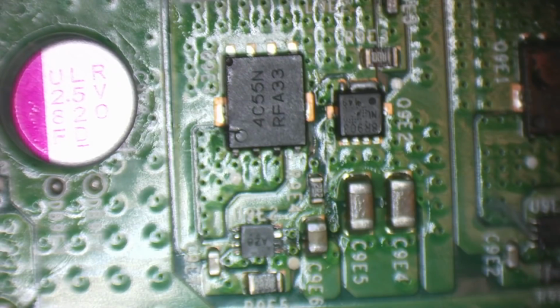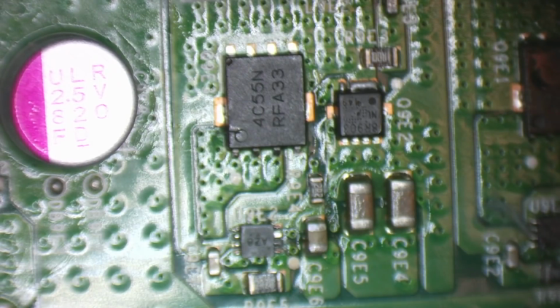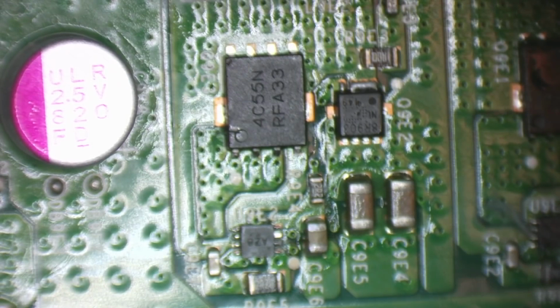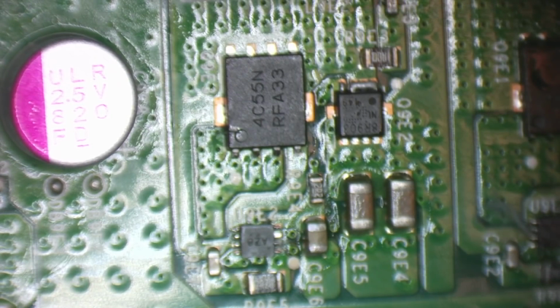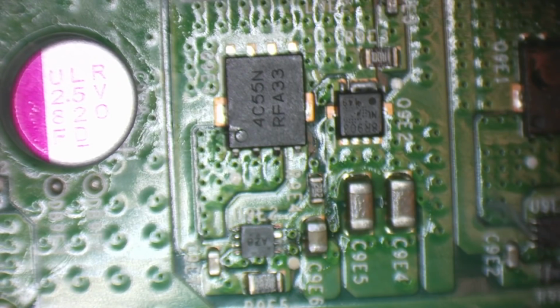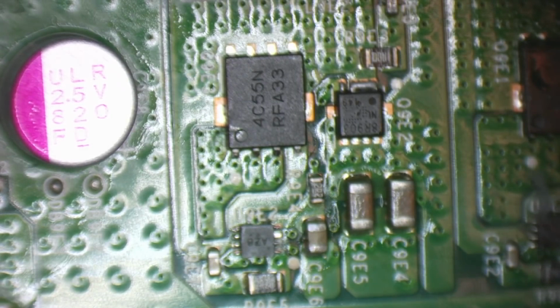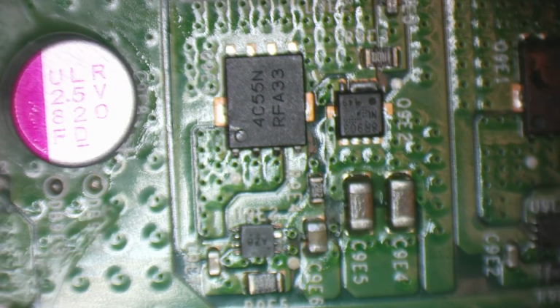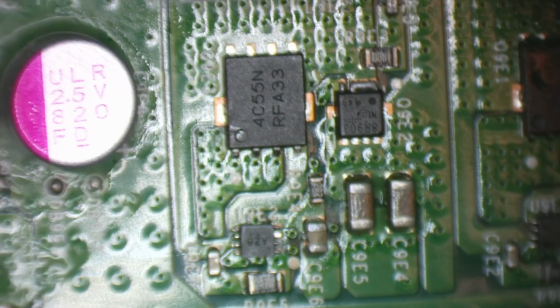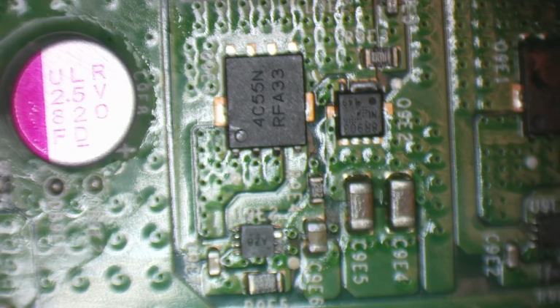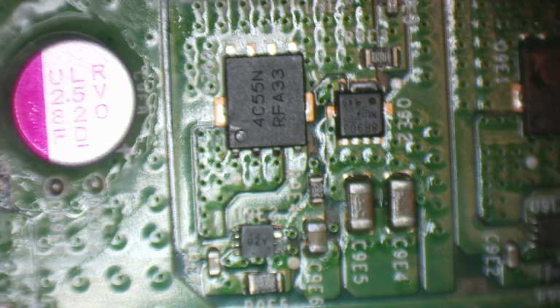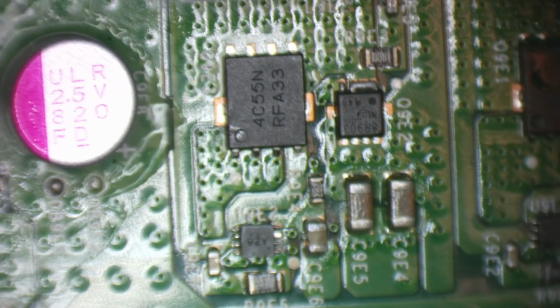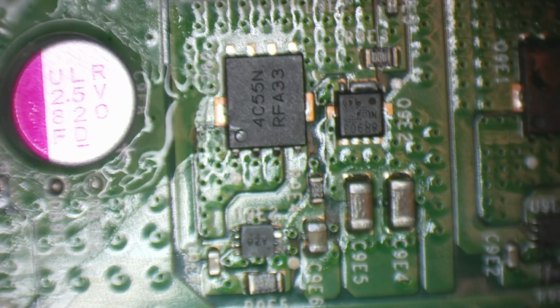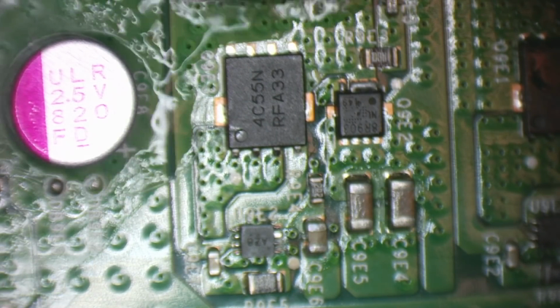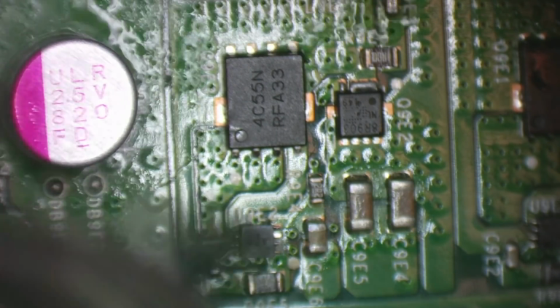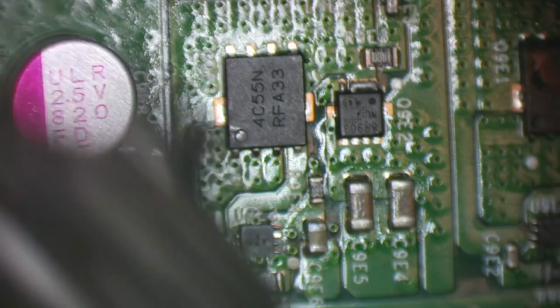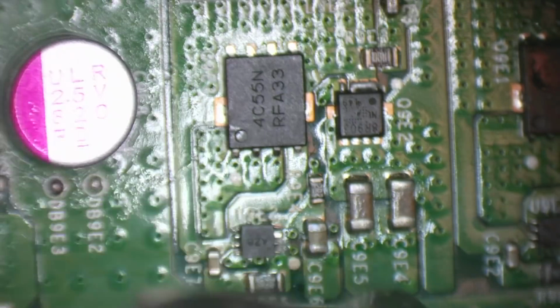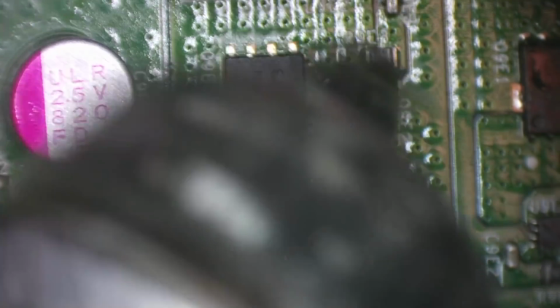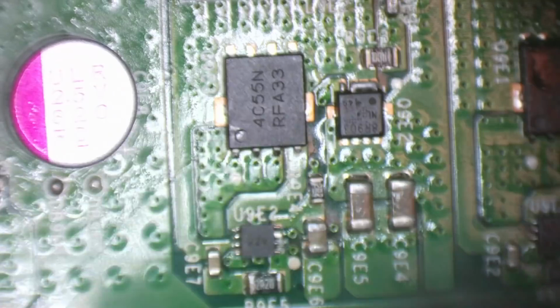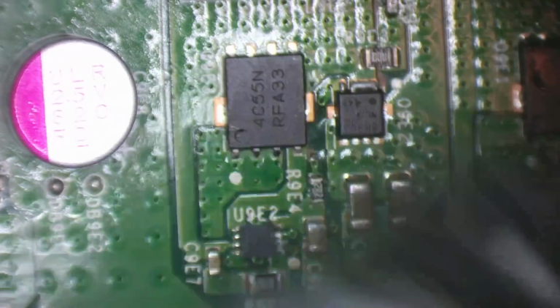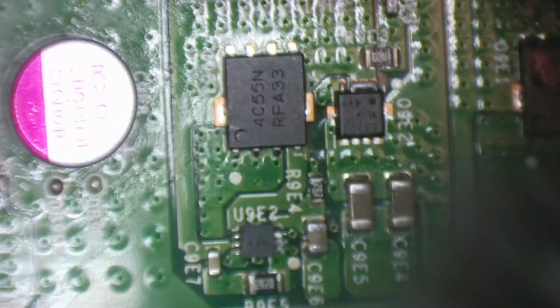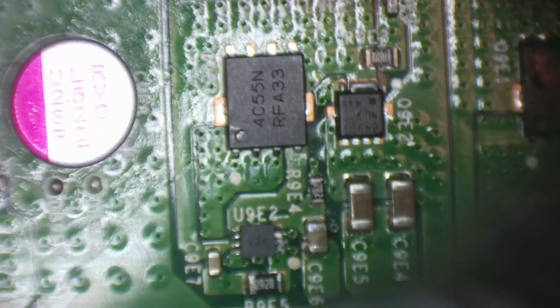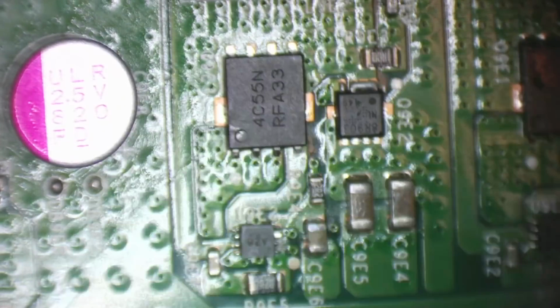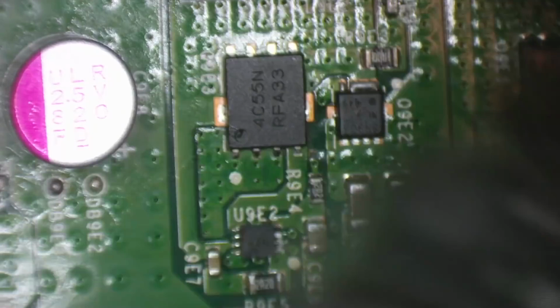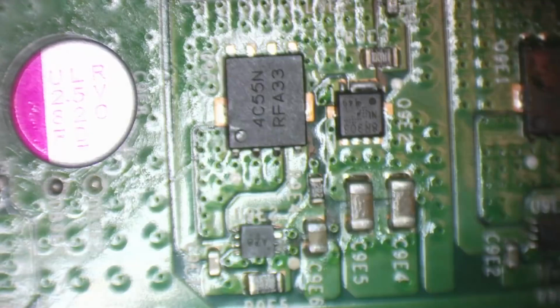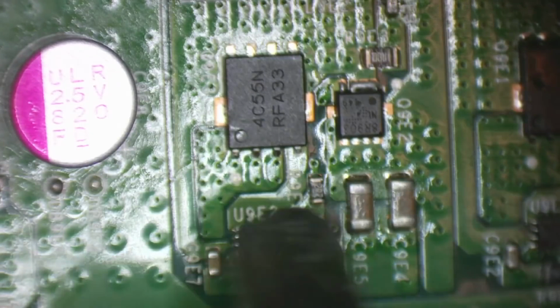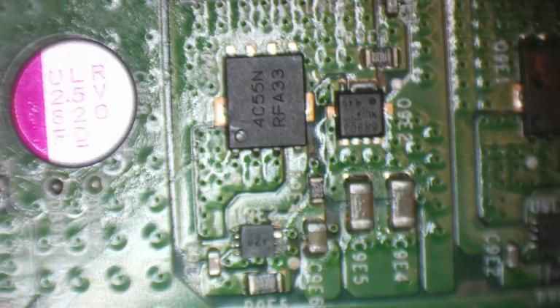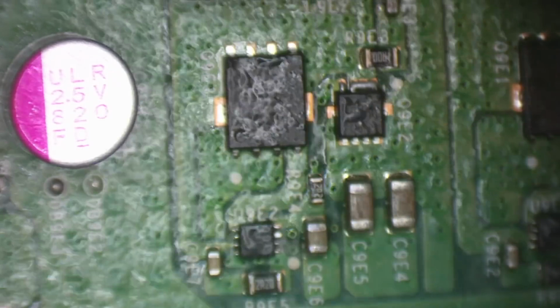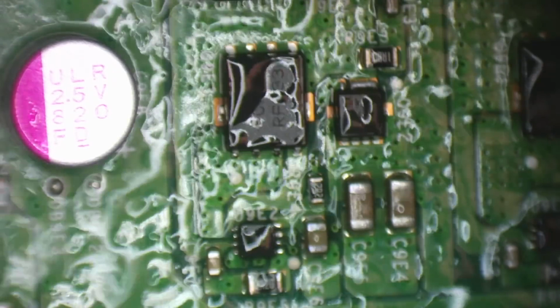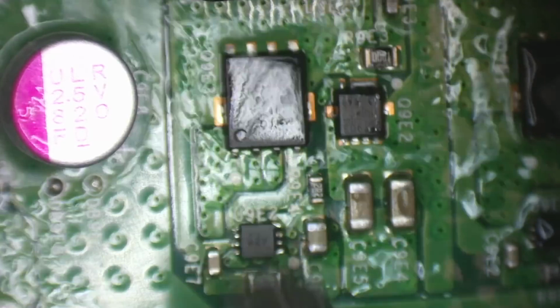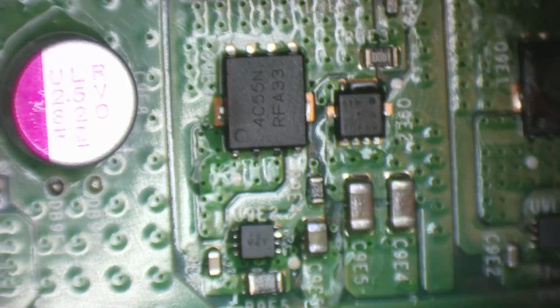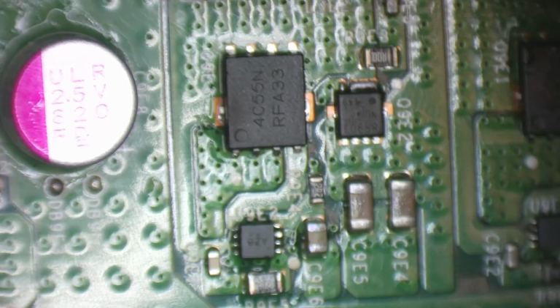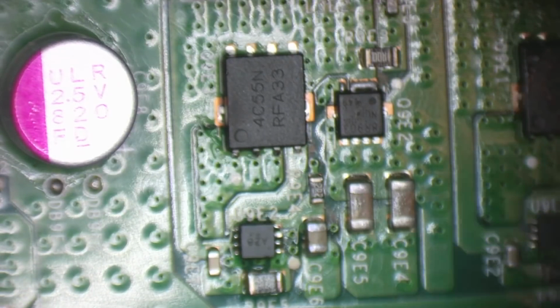MOSFET and MOSFET driver replaced. Just going to dry this IPA off.